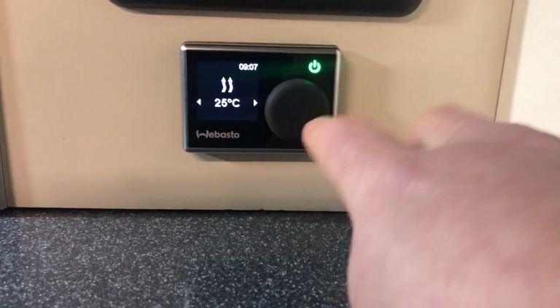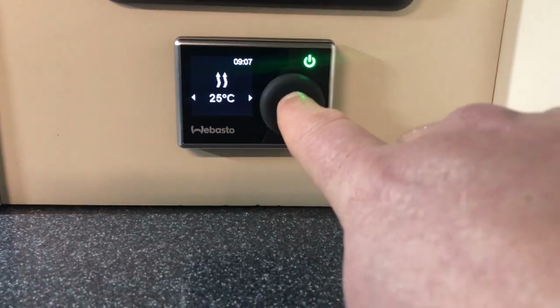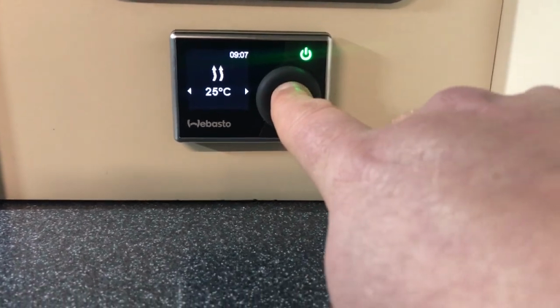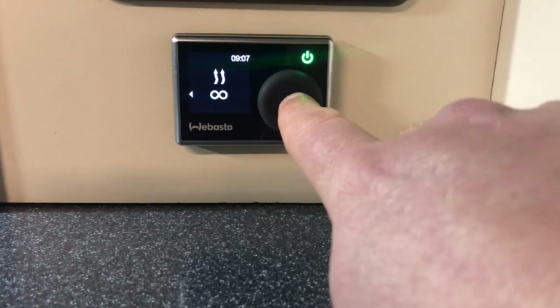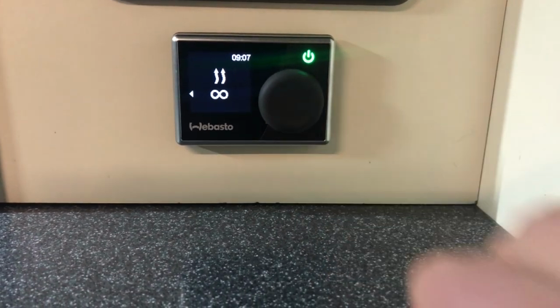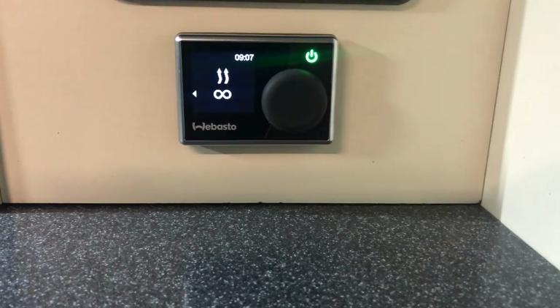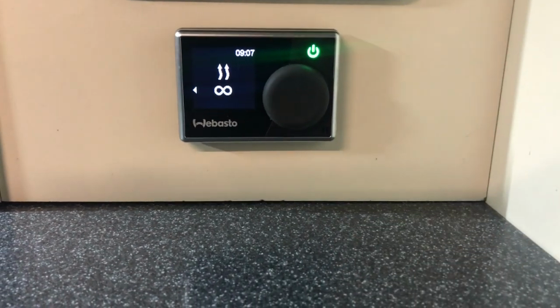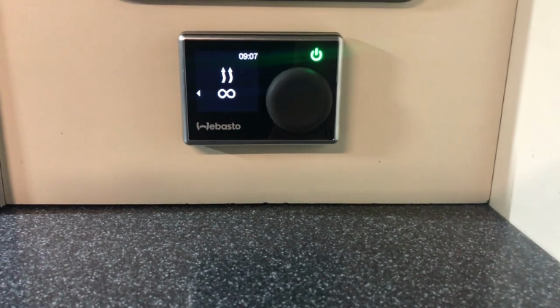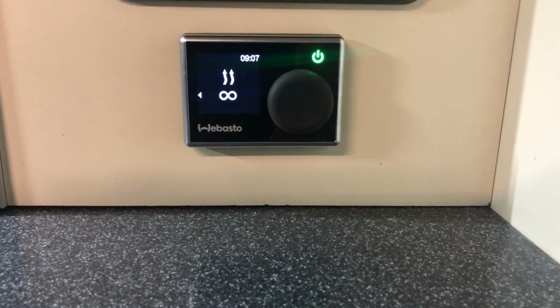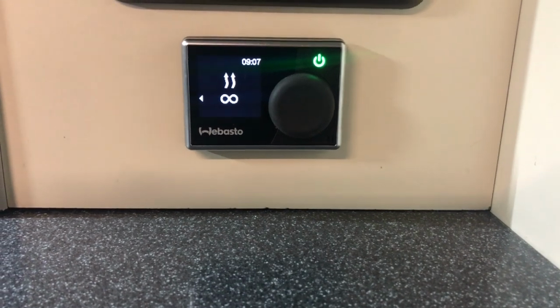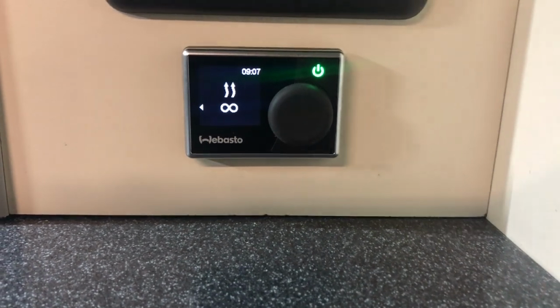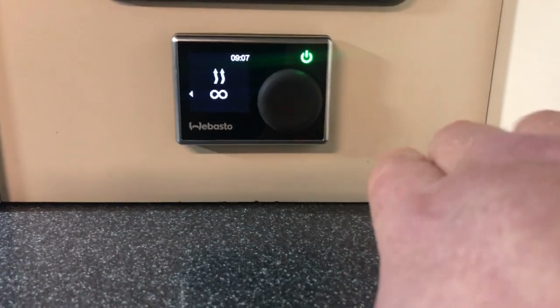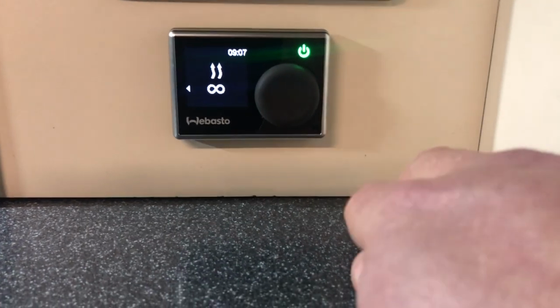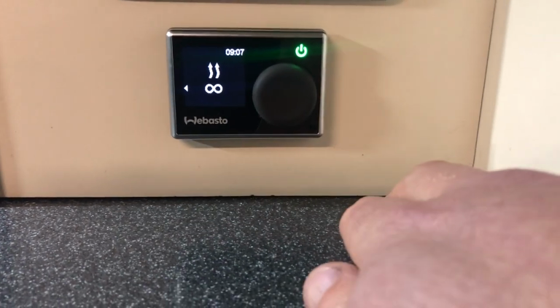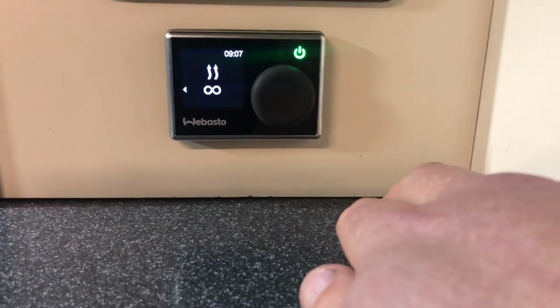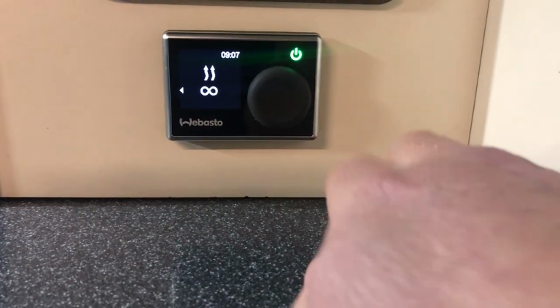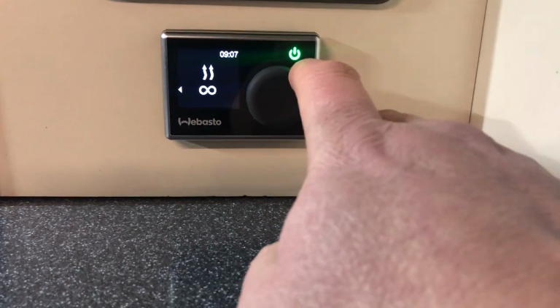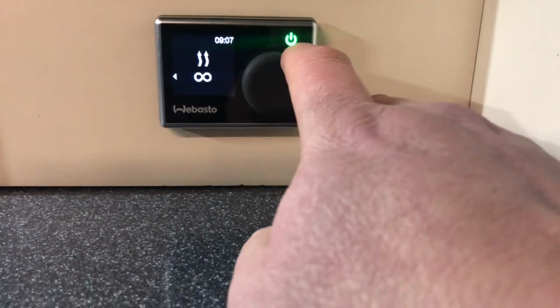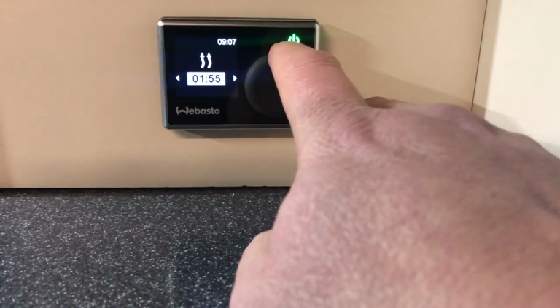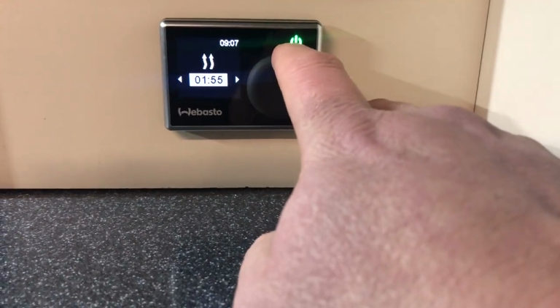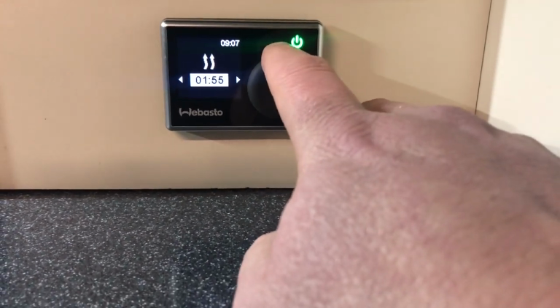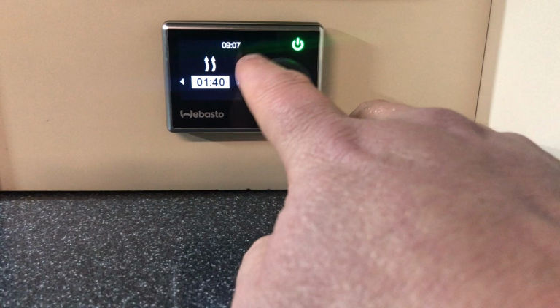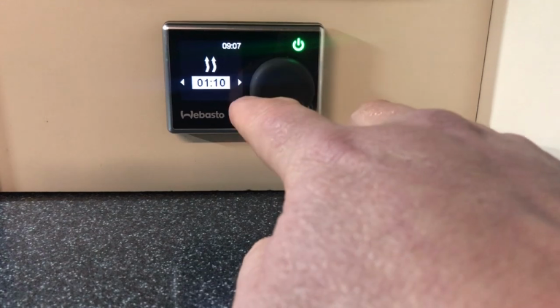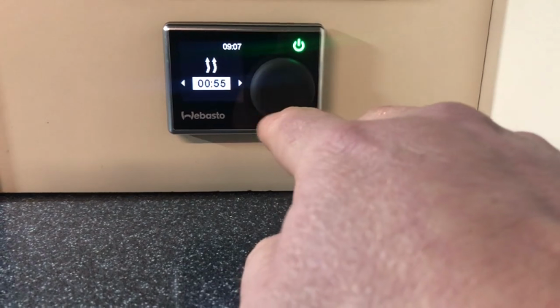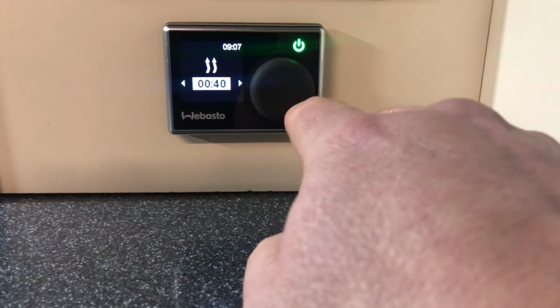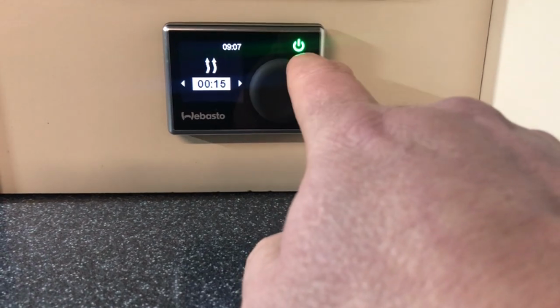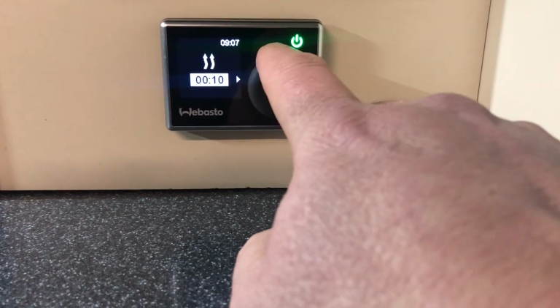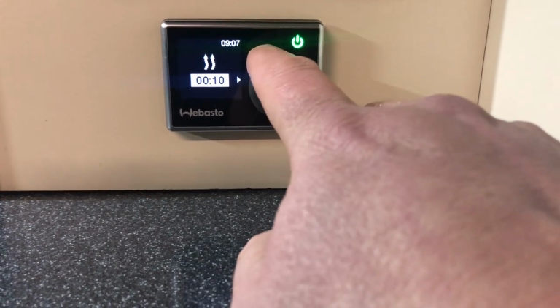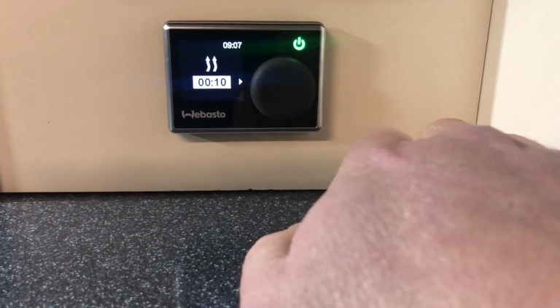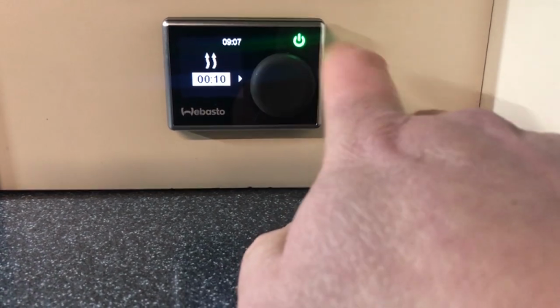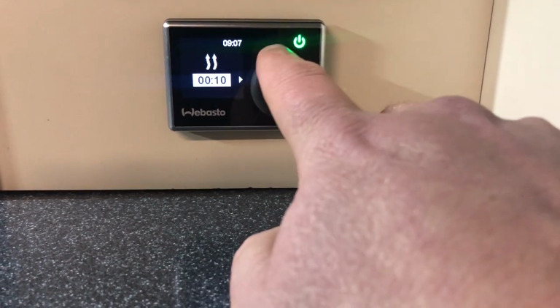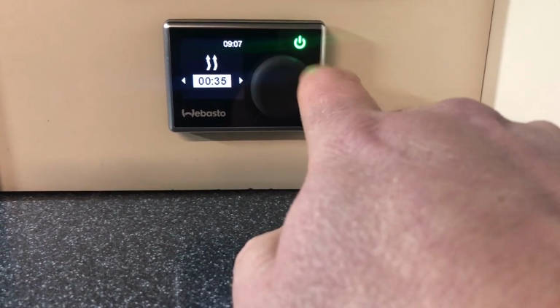If you press the button again, it will go to a time control, currently set on infinite time. But you can turn it down anywhere in any 5 minute increment, from 10 minutes up to 2 hours.